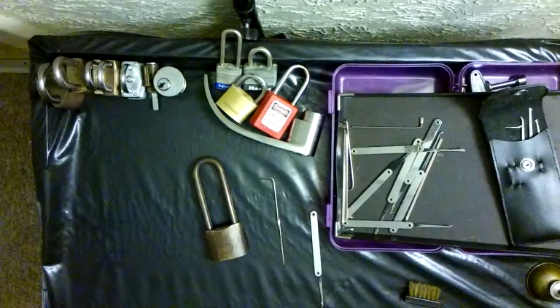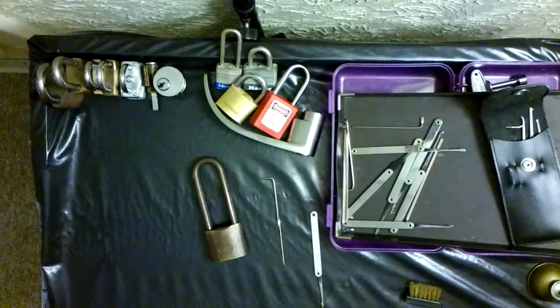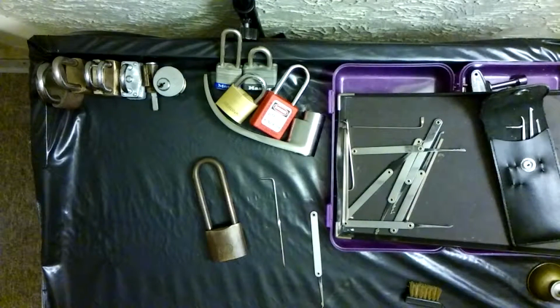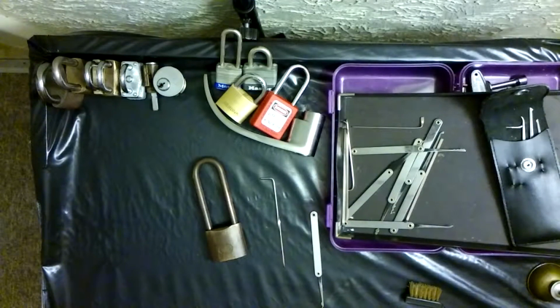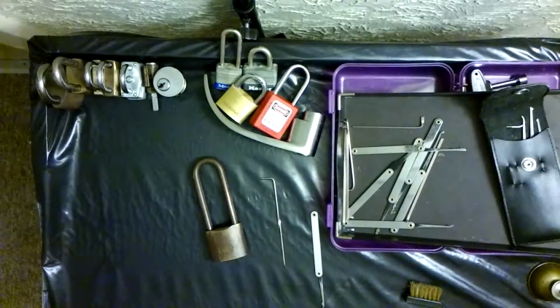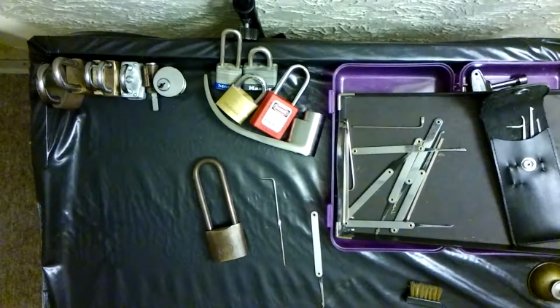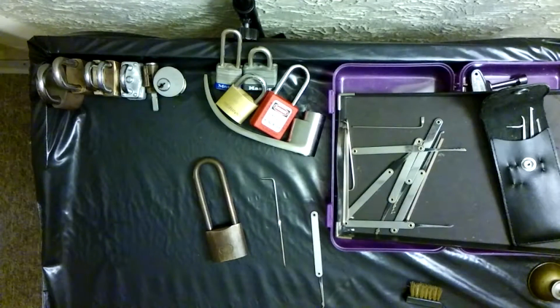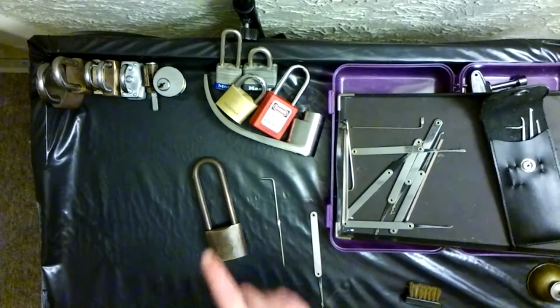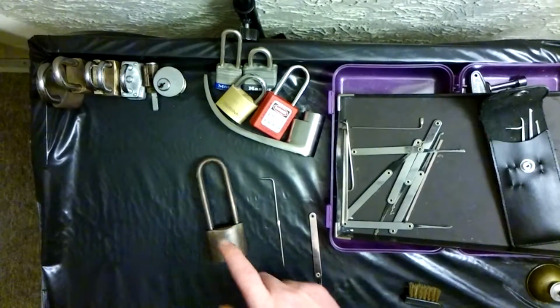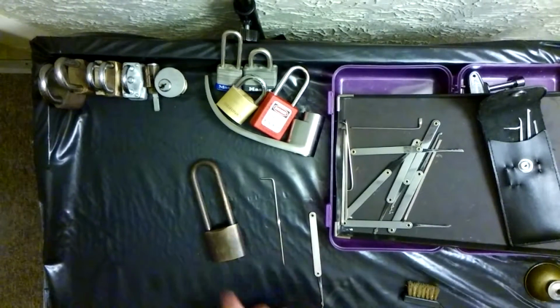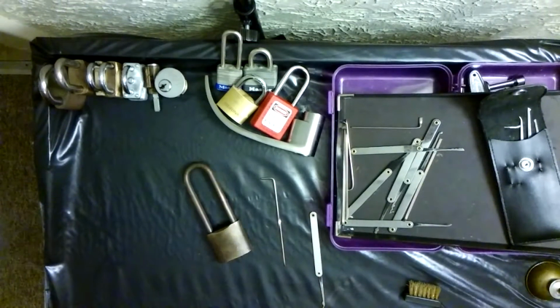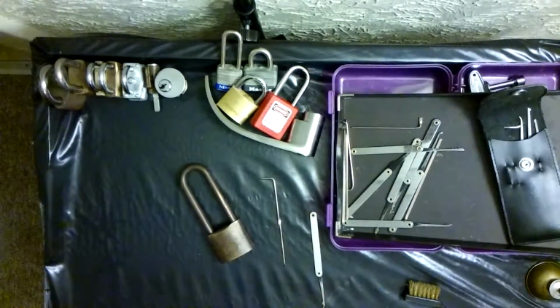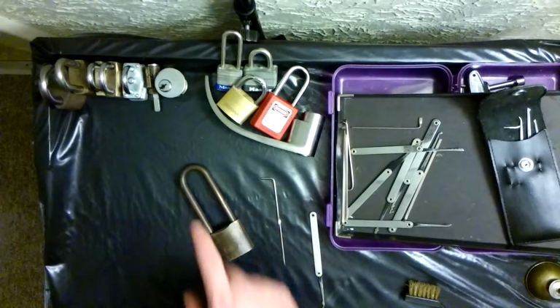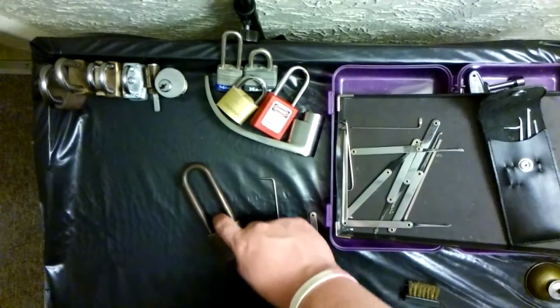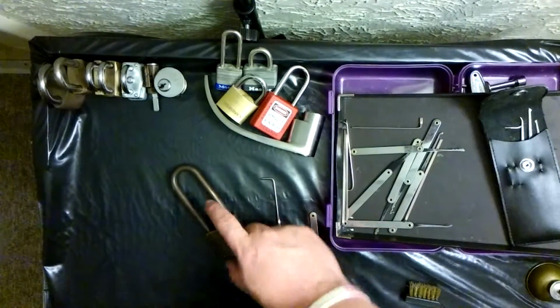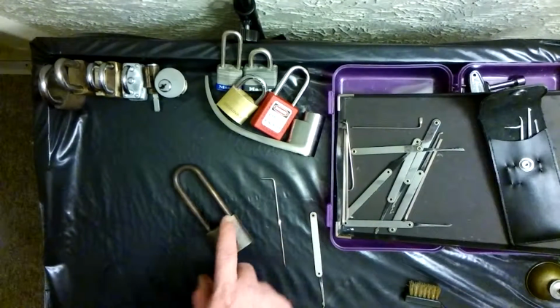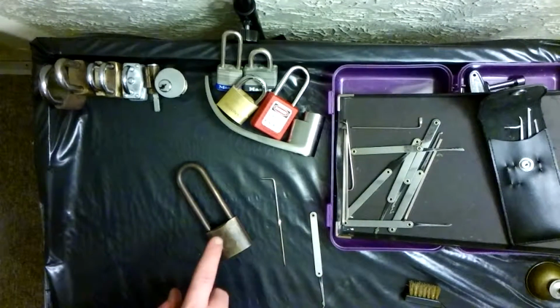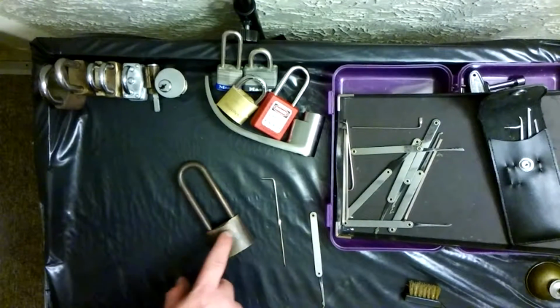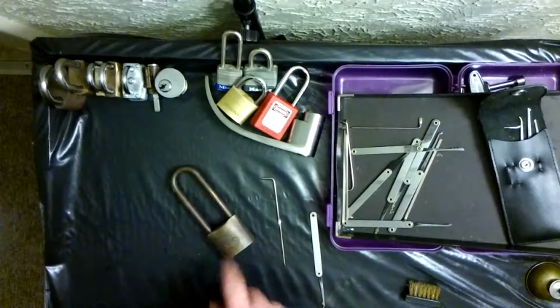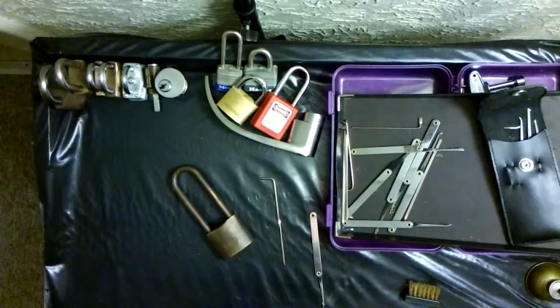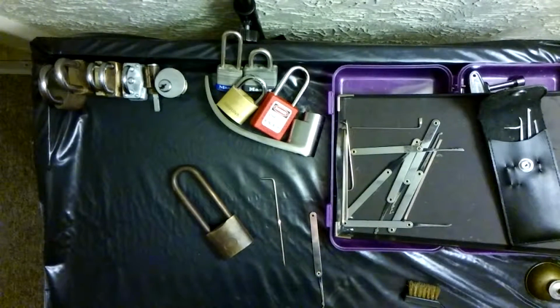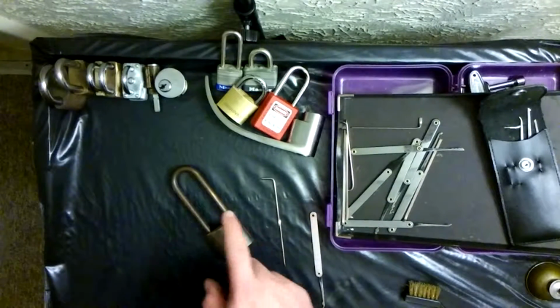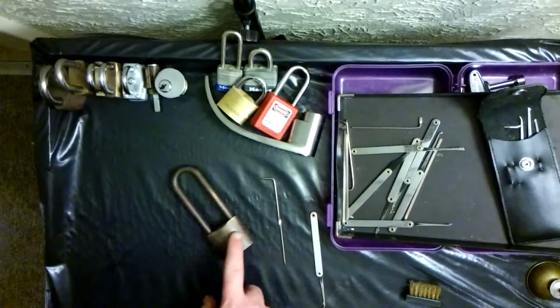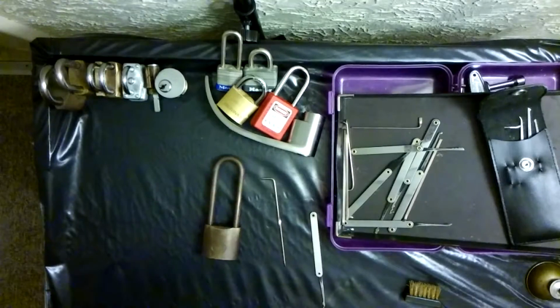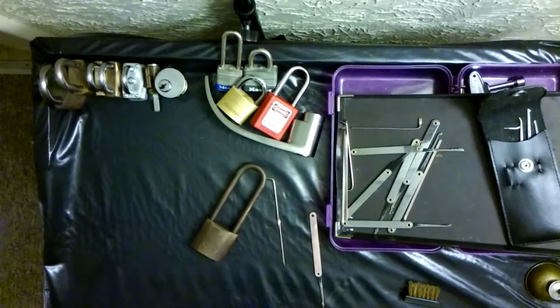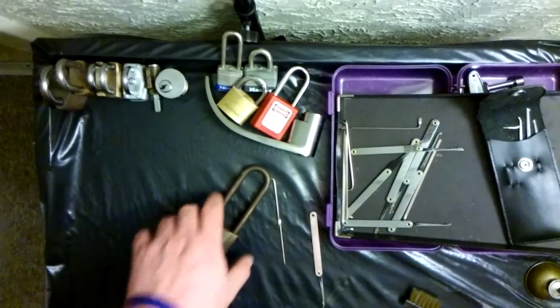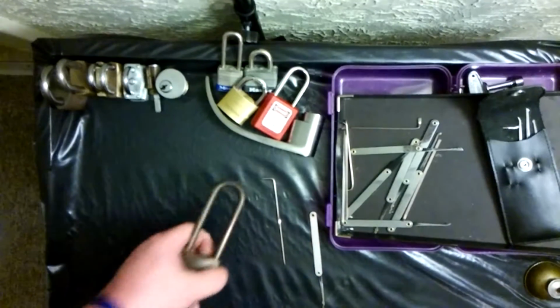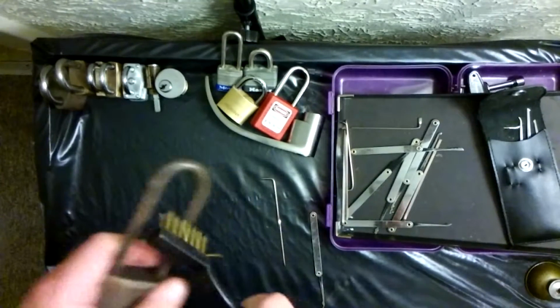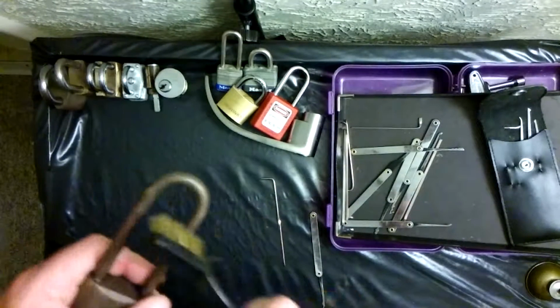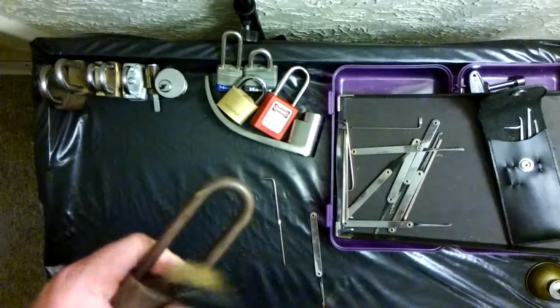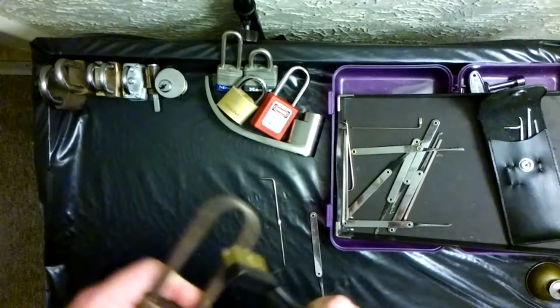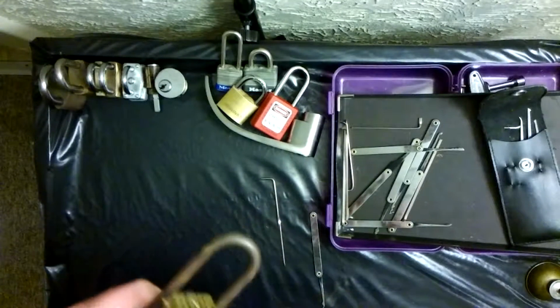What up YouTube? Here we go again. We got another Wilson Bohannon. This guy was a pain in my butt. If it weren't for the internet, I would have probably never figured it out.